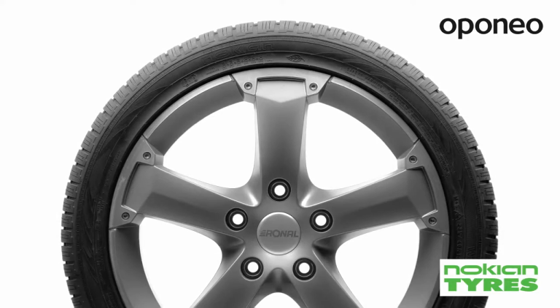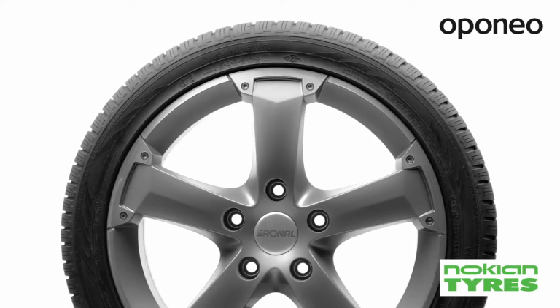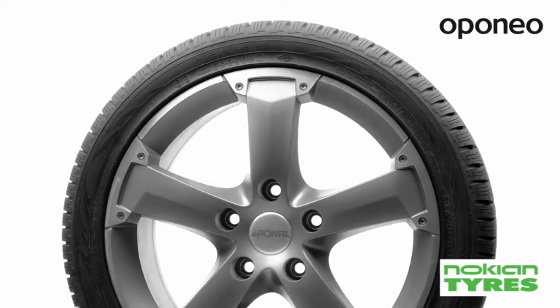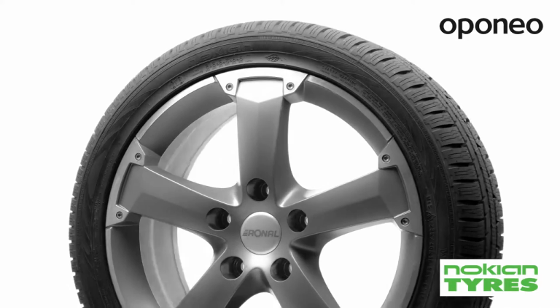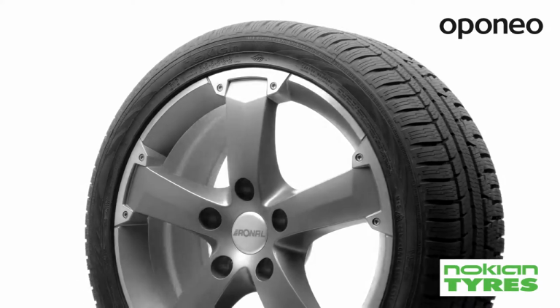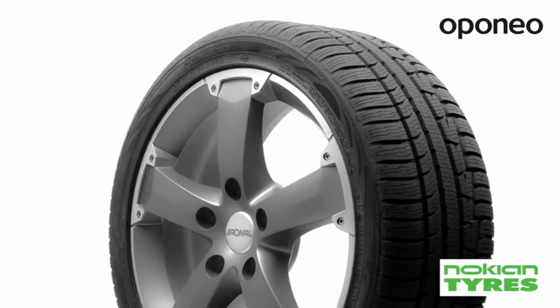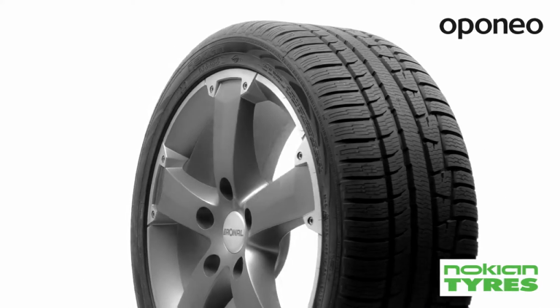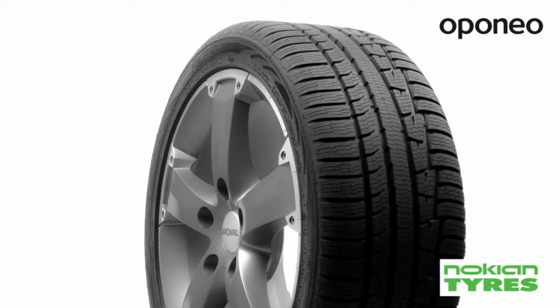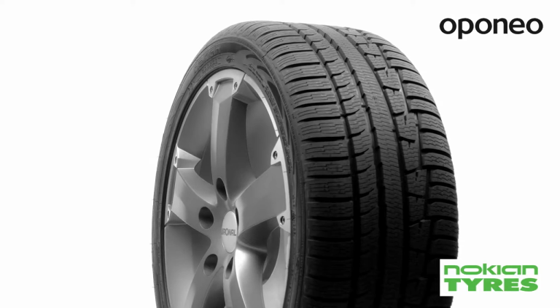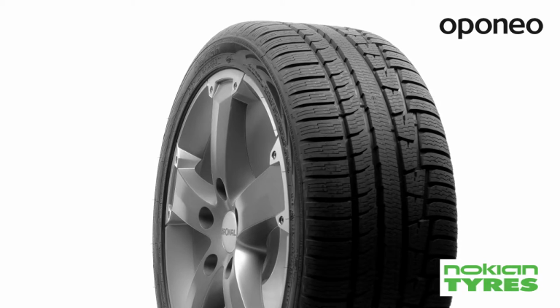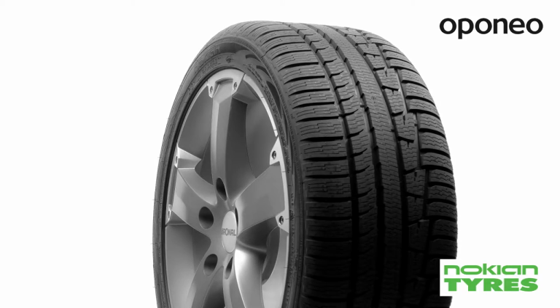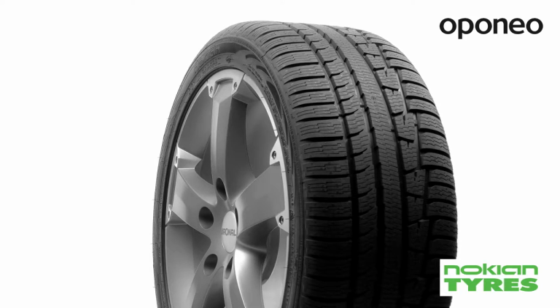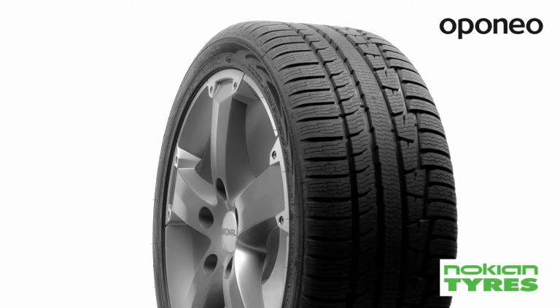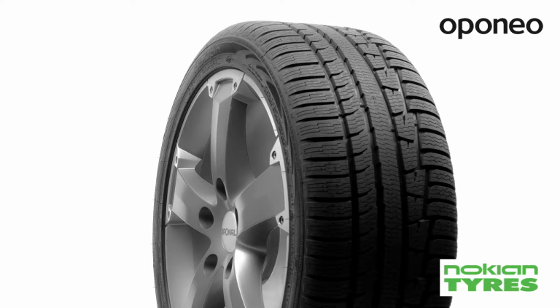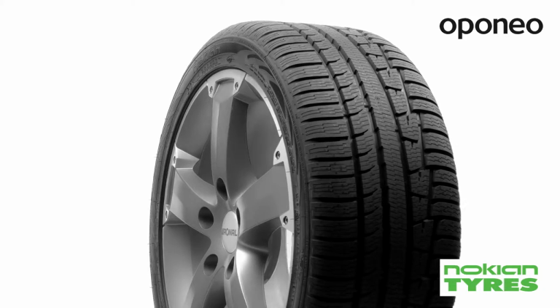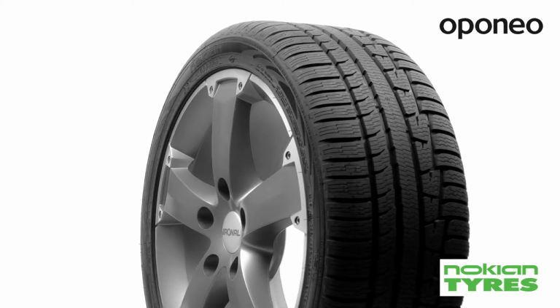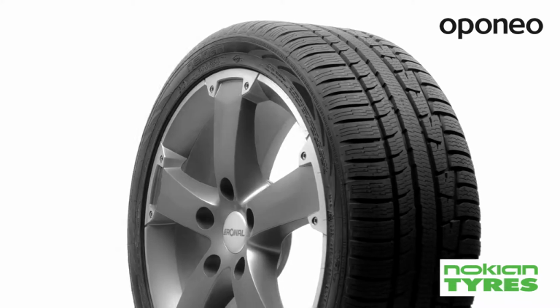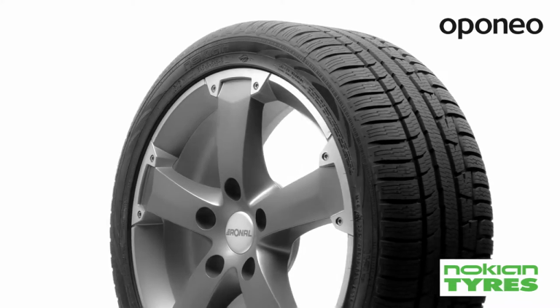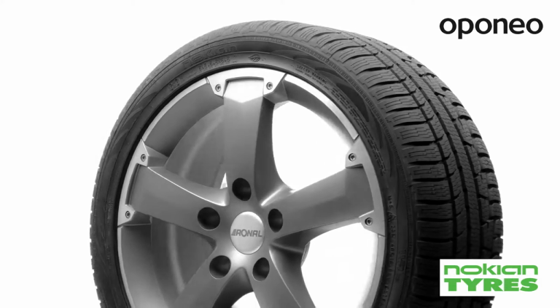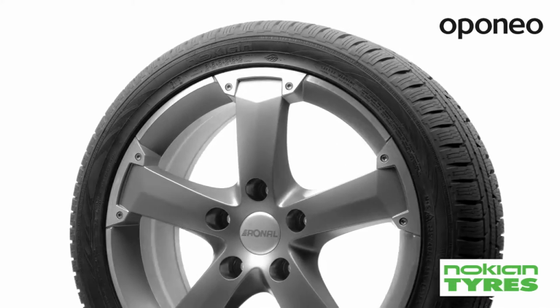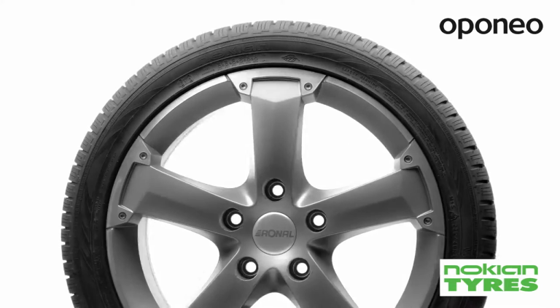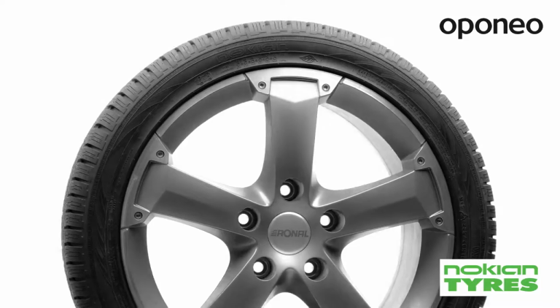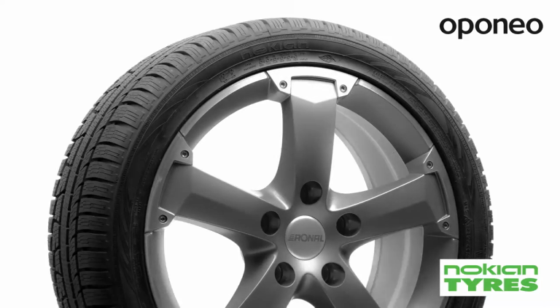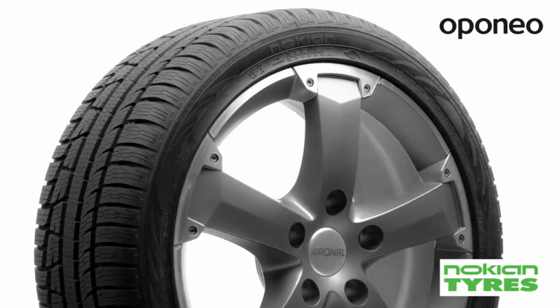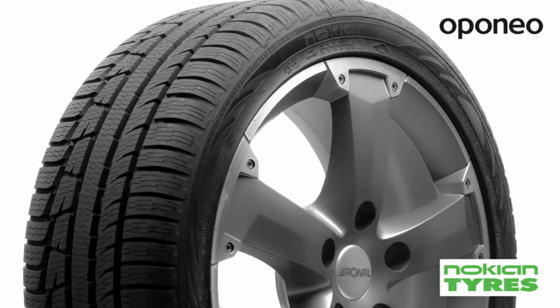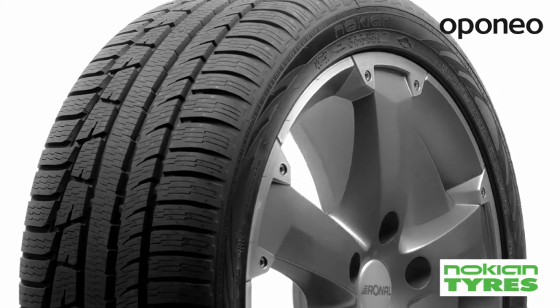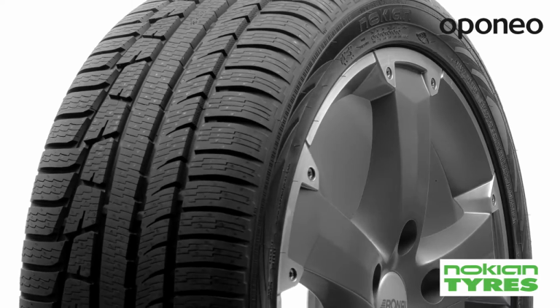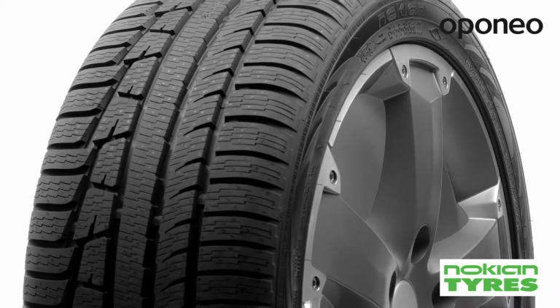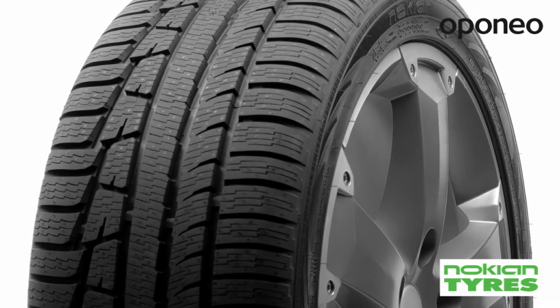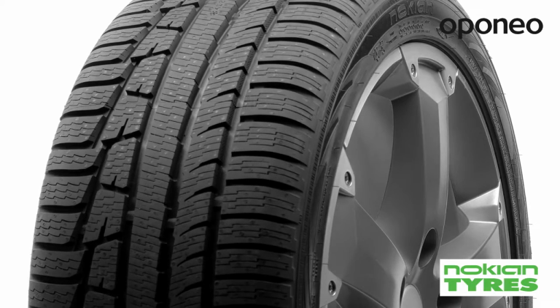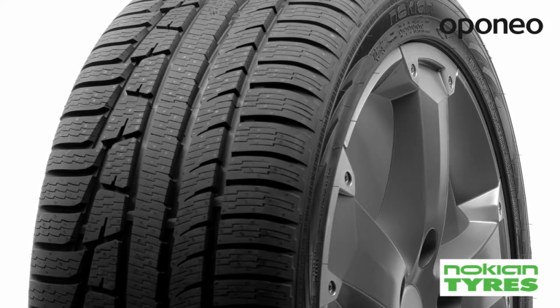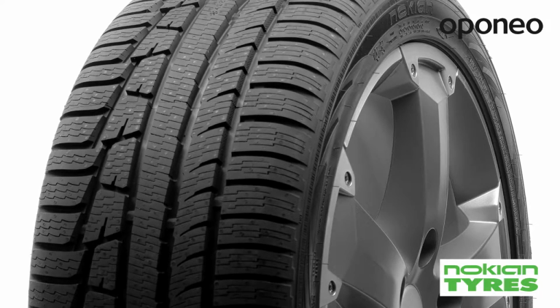Nokian WRA3 is a modern first-class winter tire made with a view to passenger cars with high engine power. It is a tire made for the best handling in harsh winter conditions.